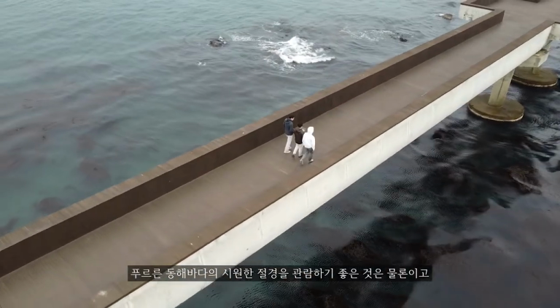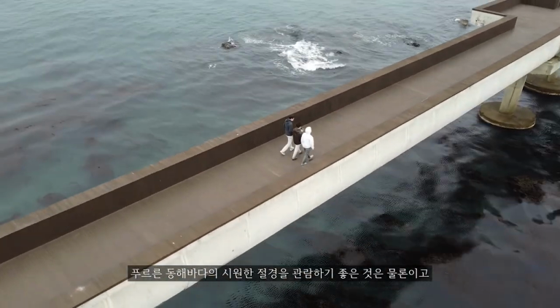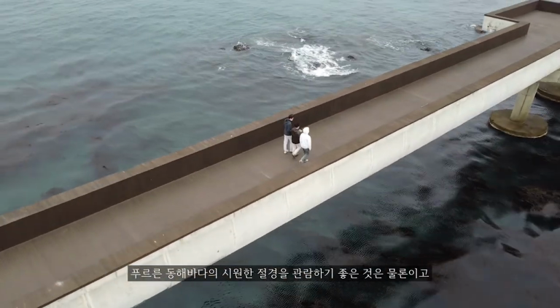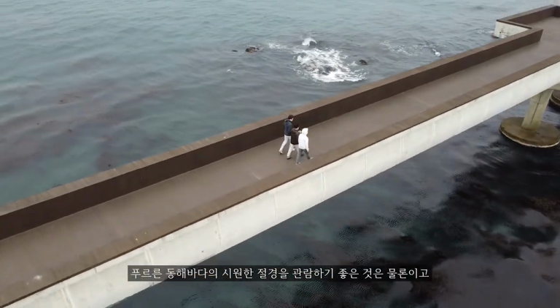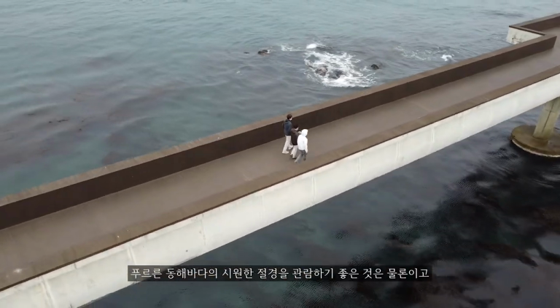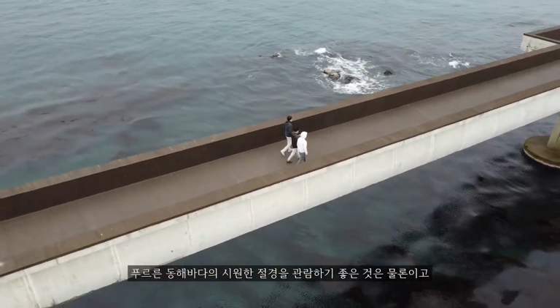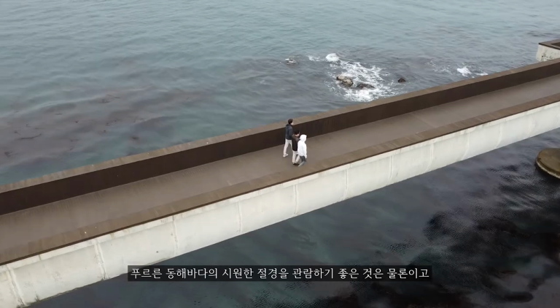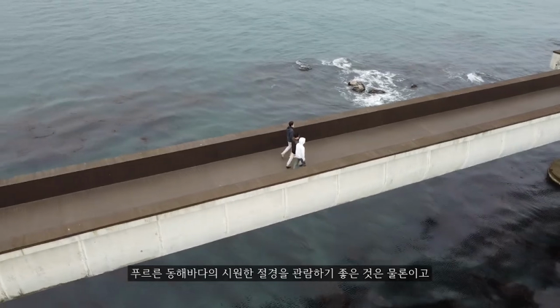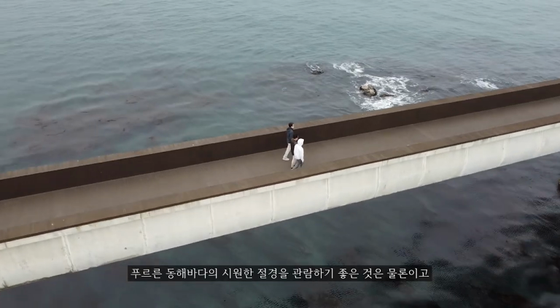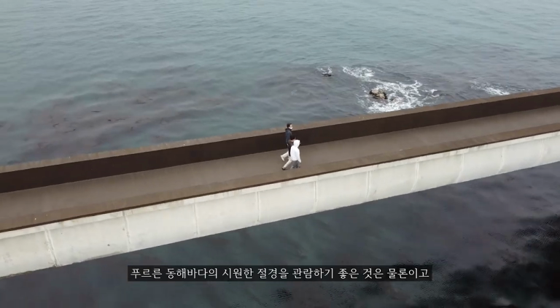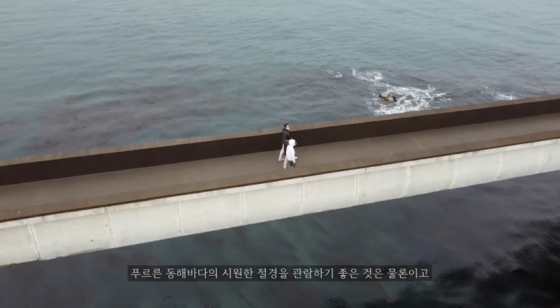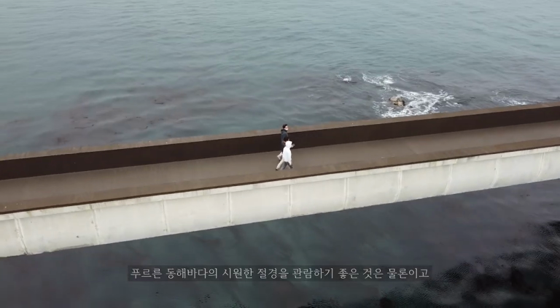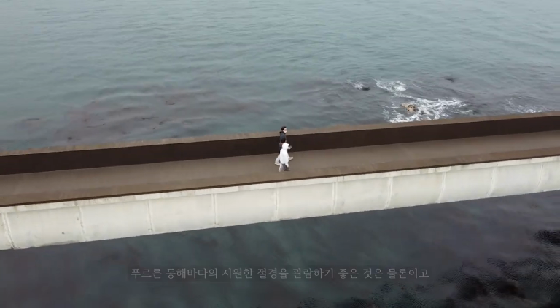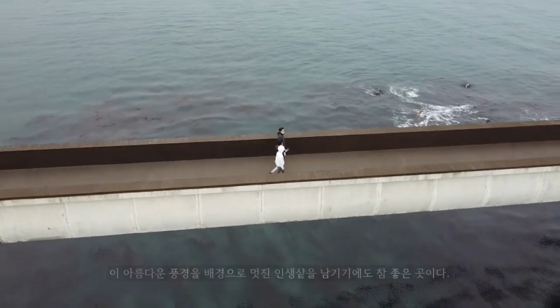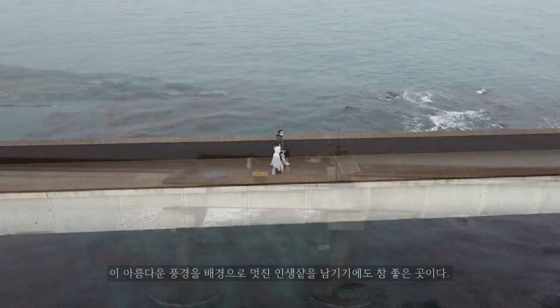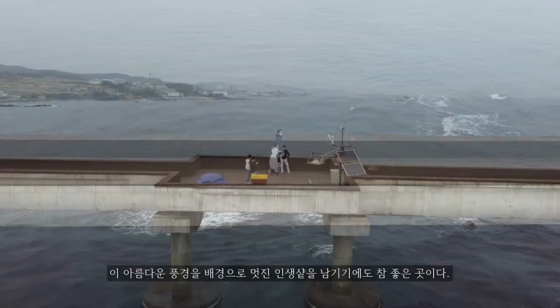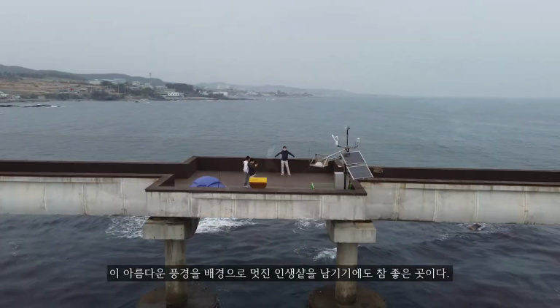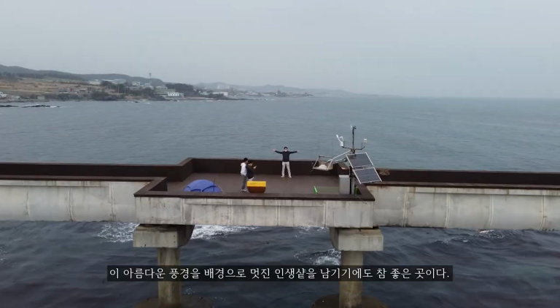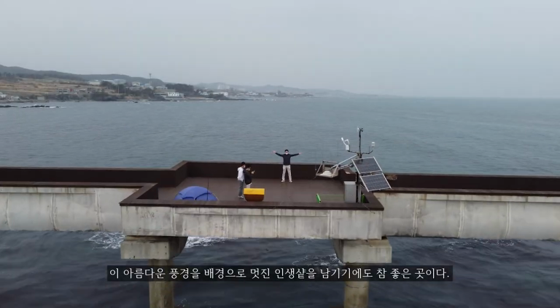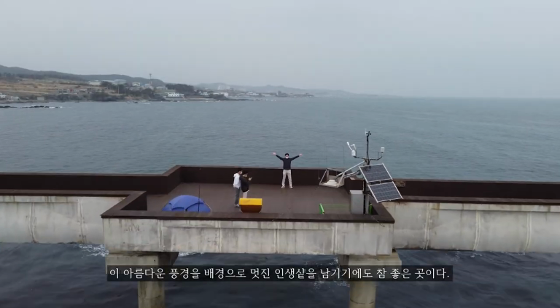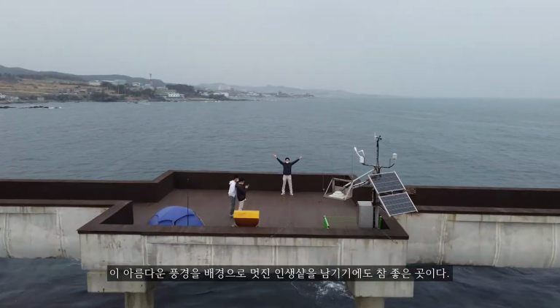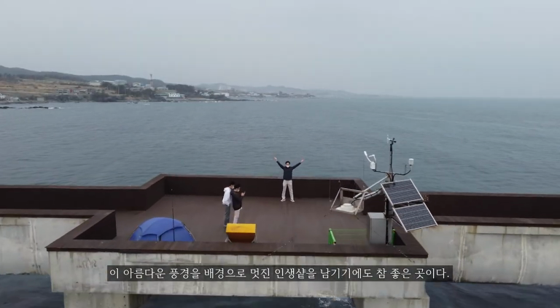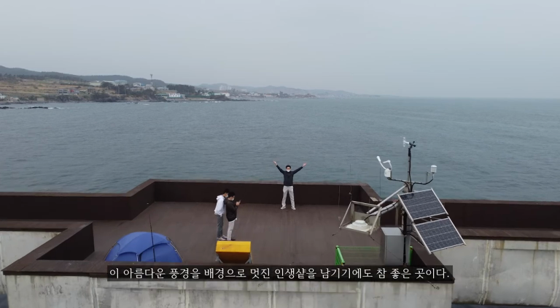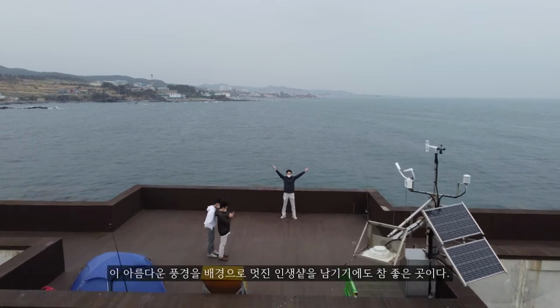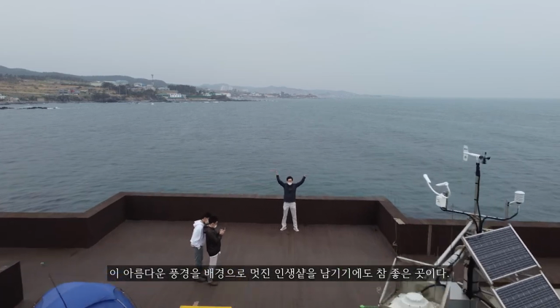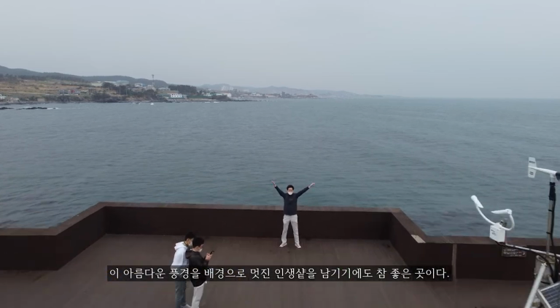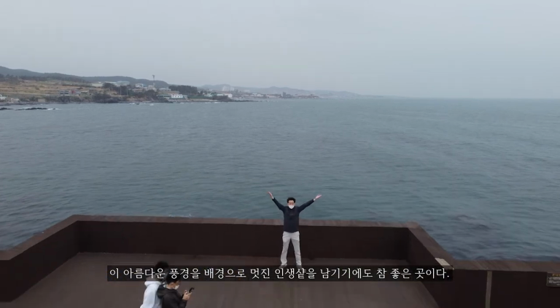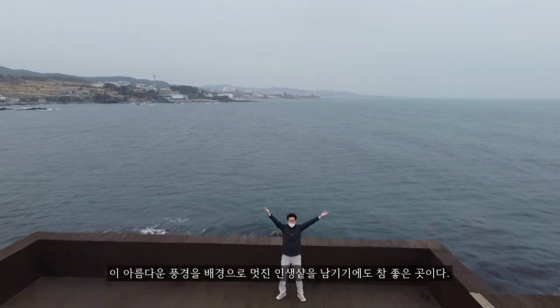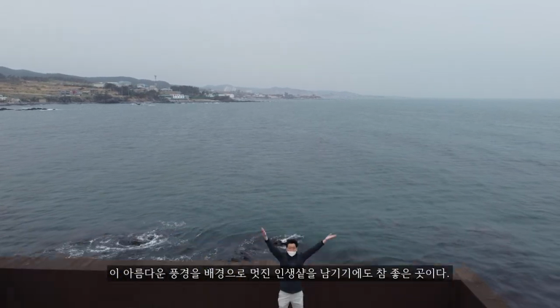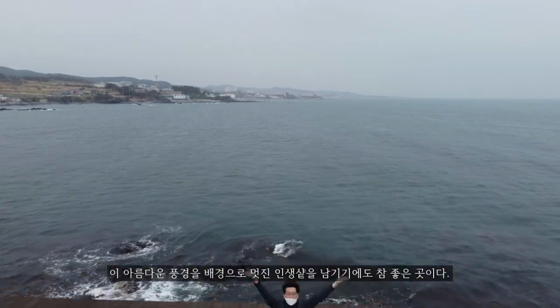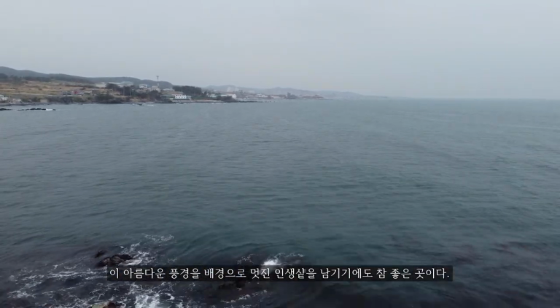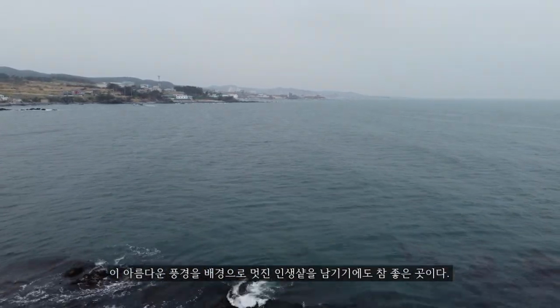Bori means barley, and the island looks like a barley grain, so we call it Borikdol Island — Barley Island. It's a very nice spot to take pictures like this.